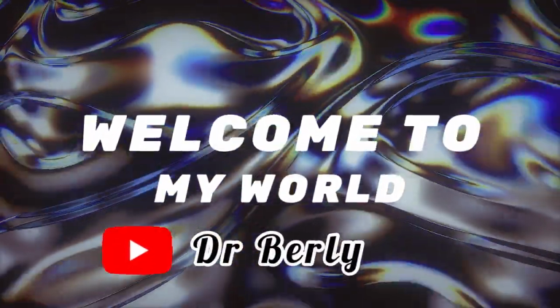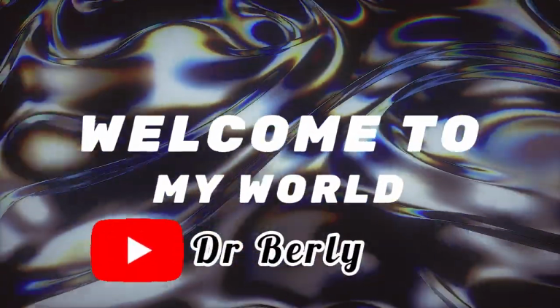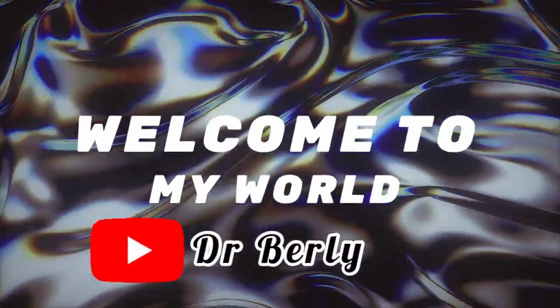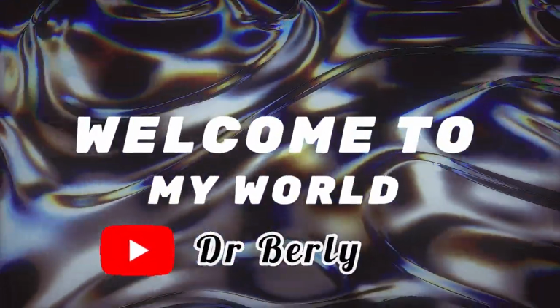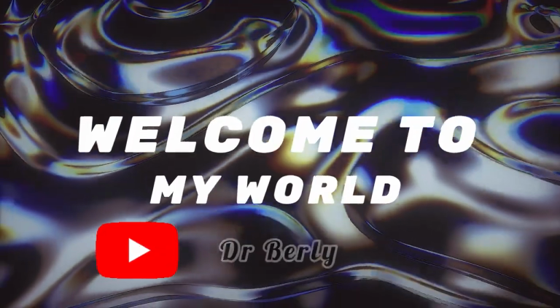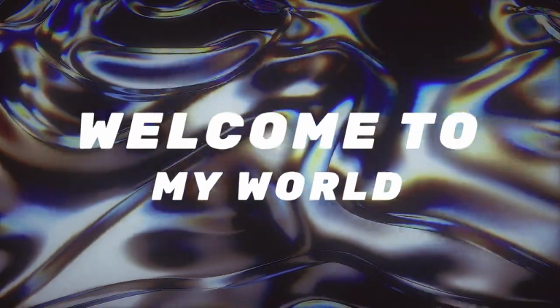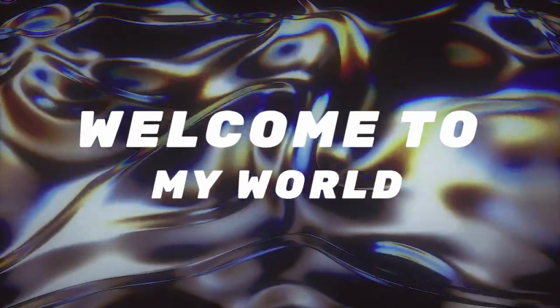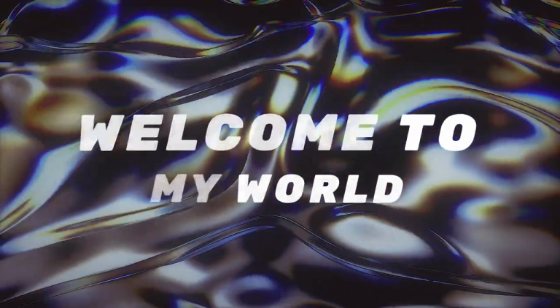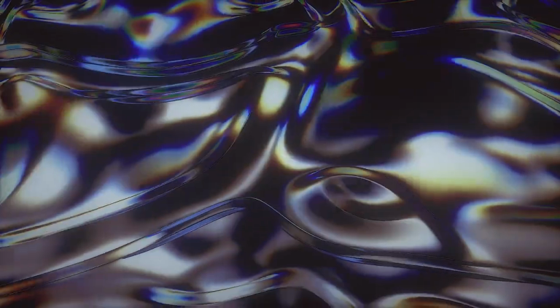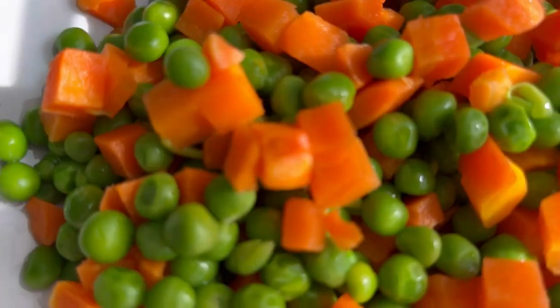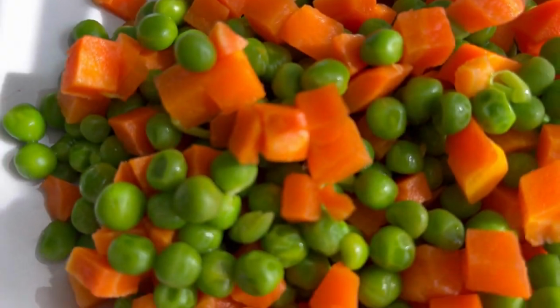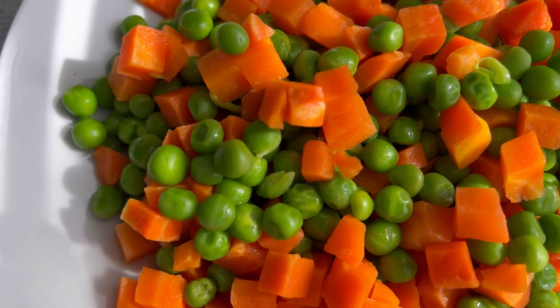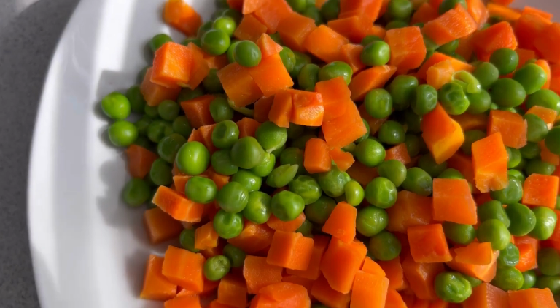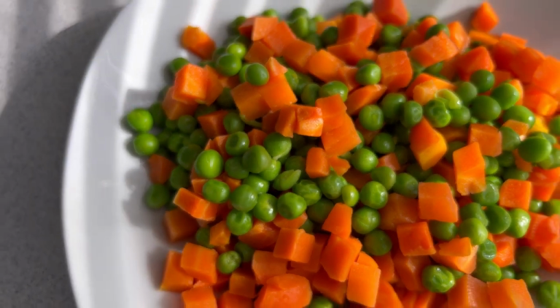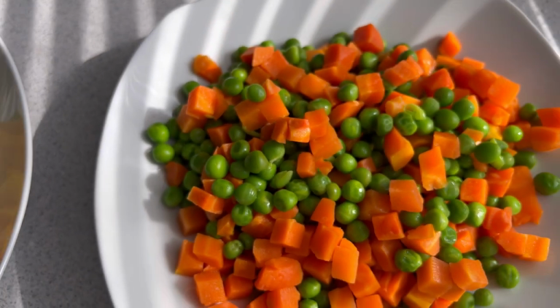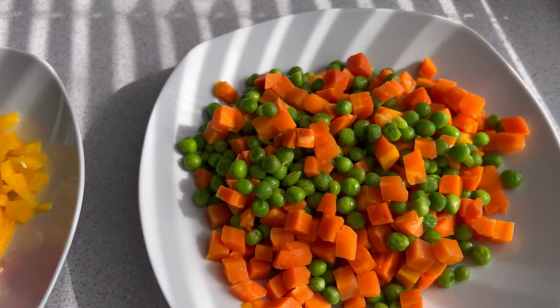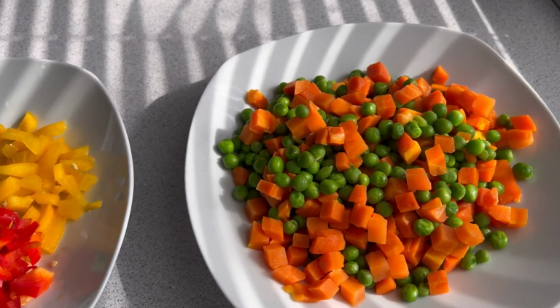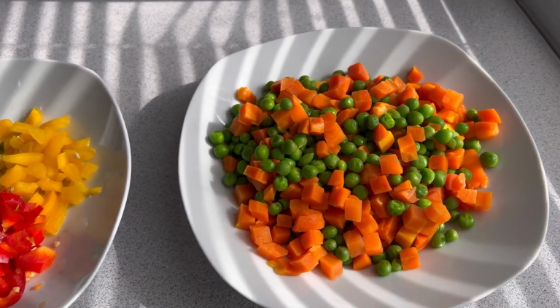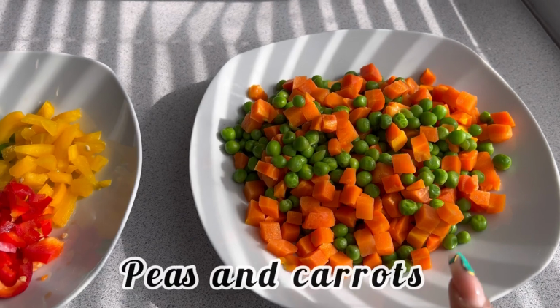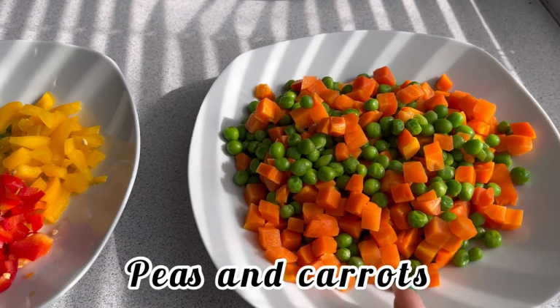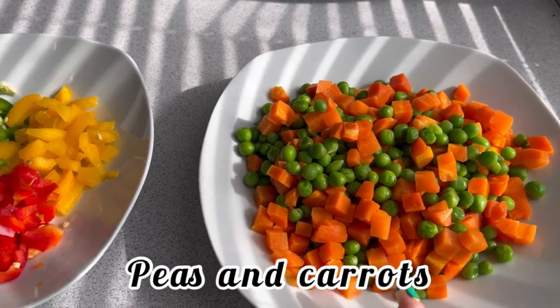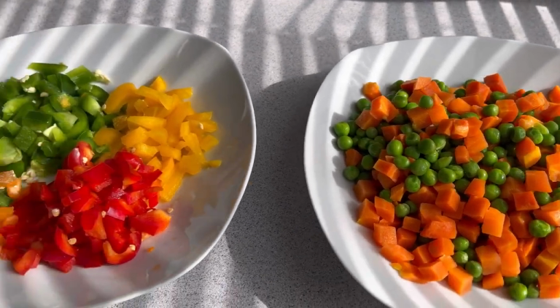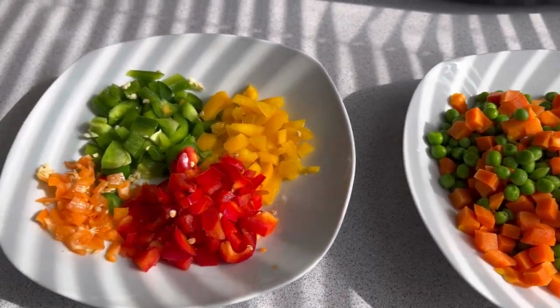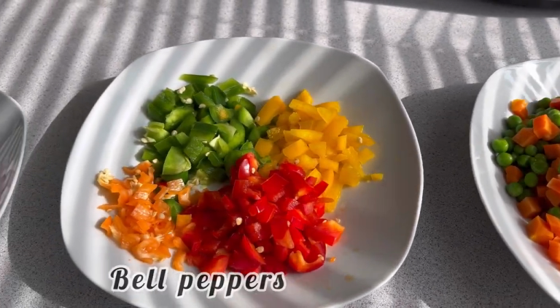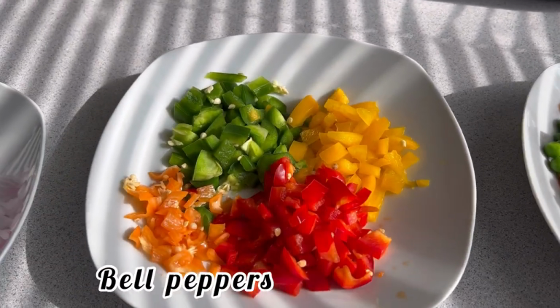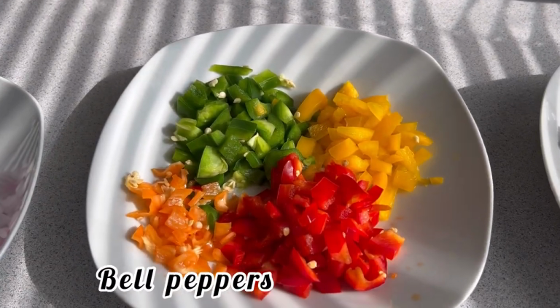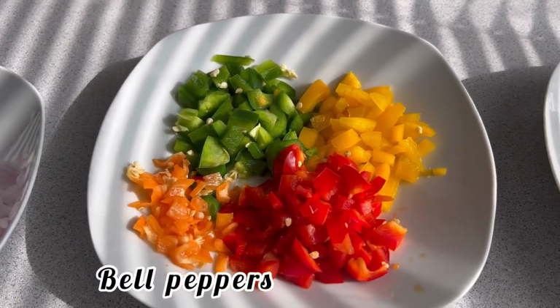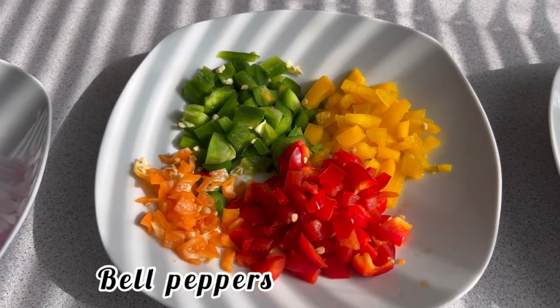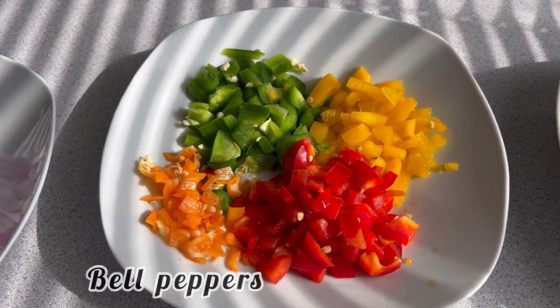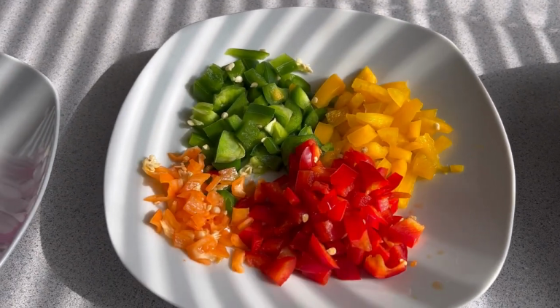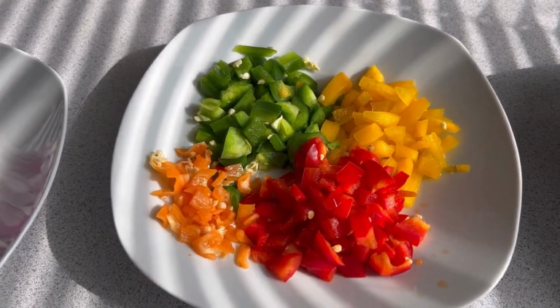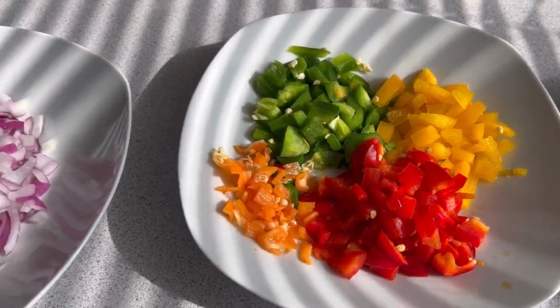Welcome back guys, today I'll be taking you through the making of my shrimp chicken fried rice. These are my ingredients: the peas and carrots, my bell pepper, onions.